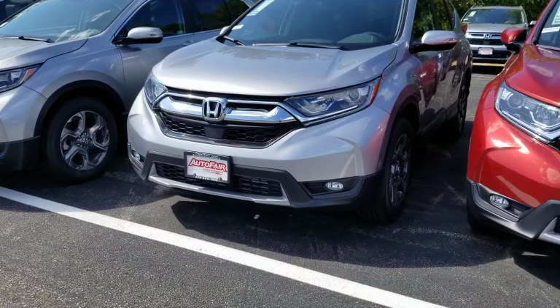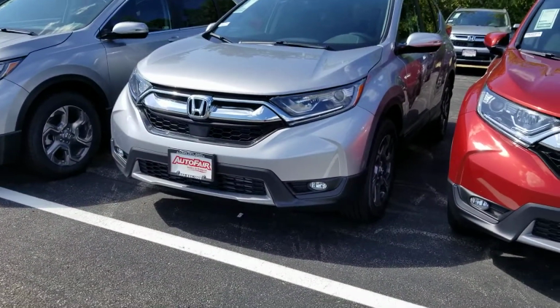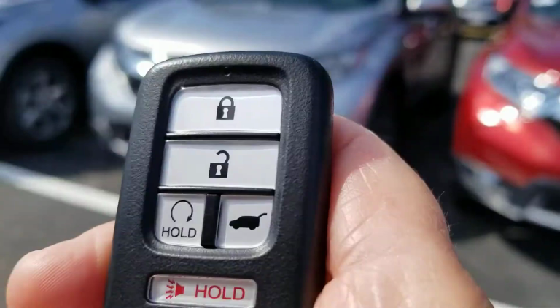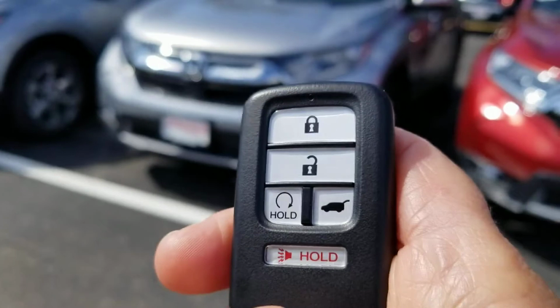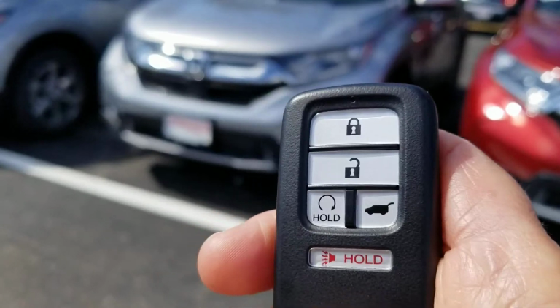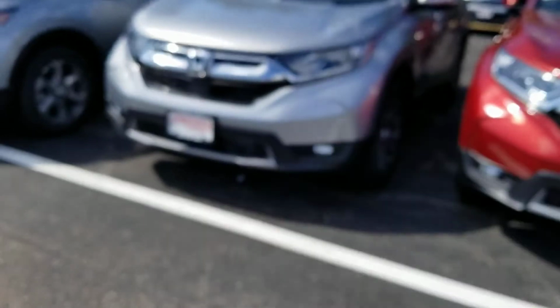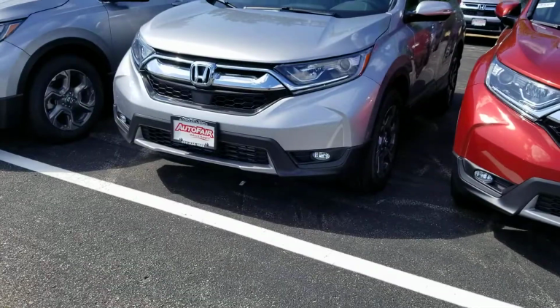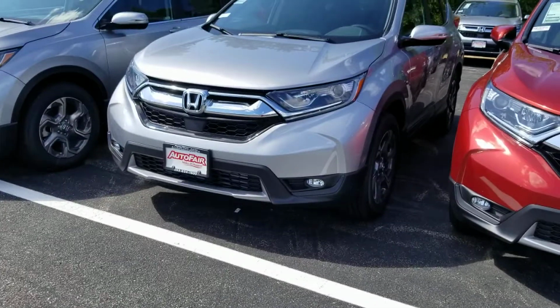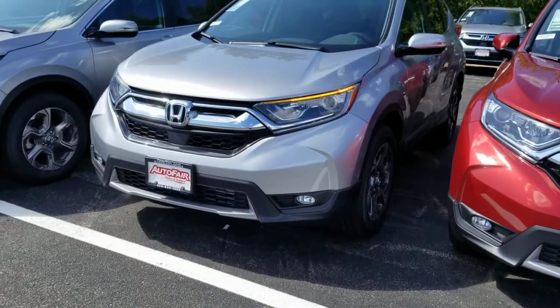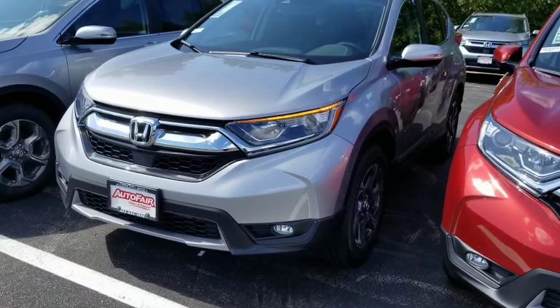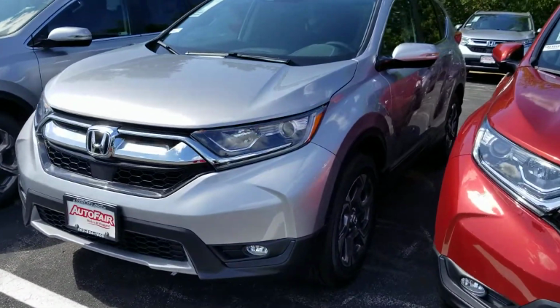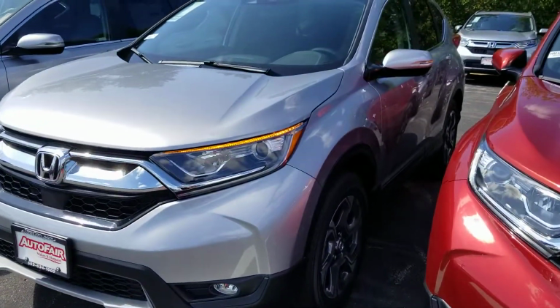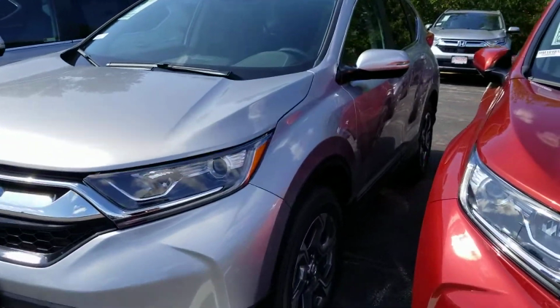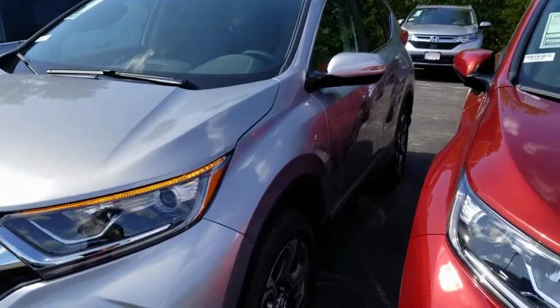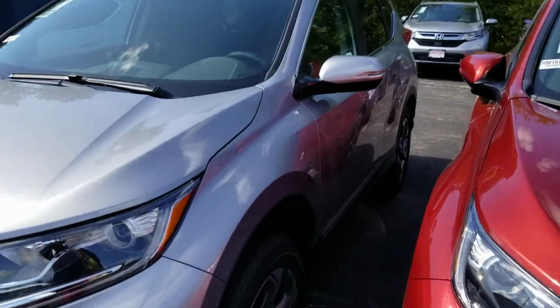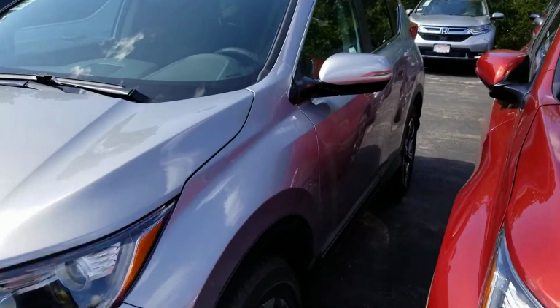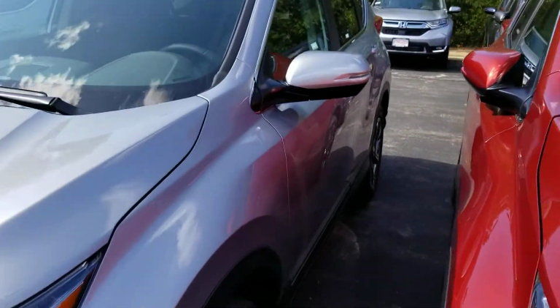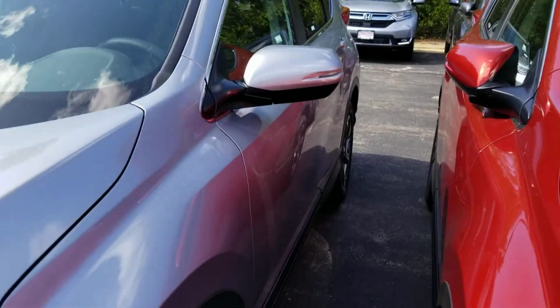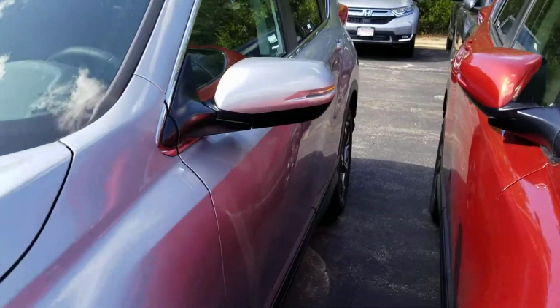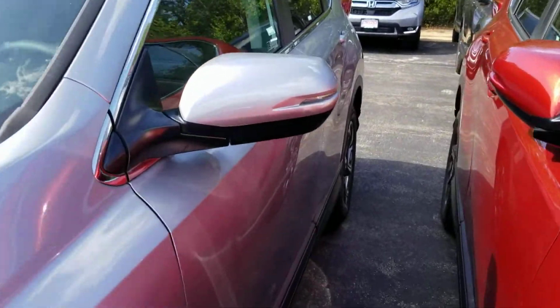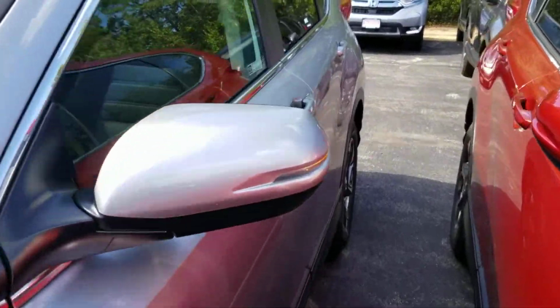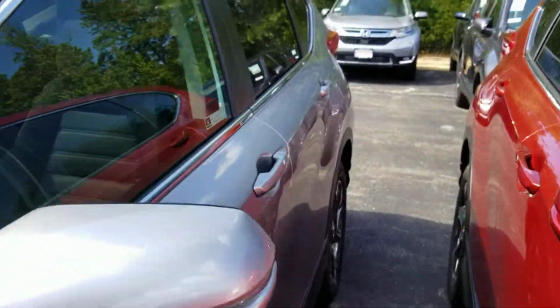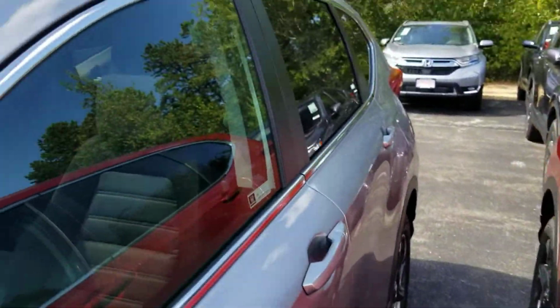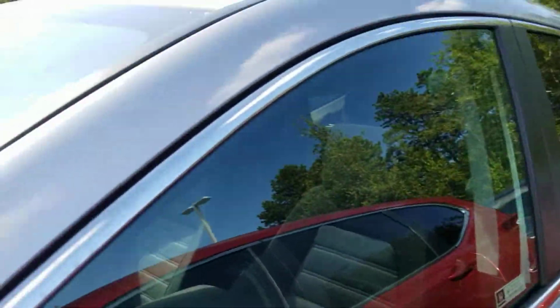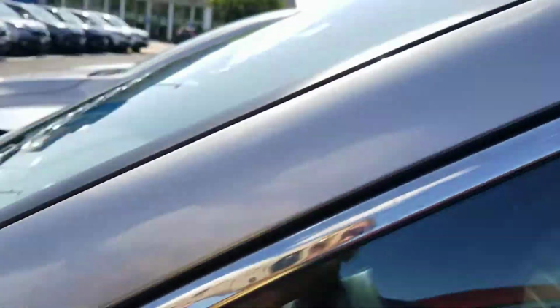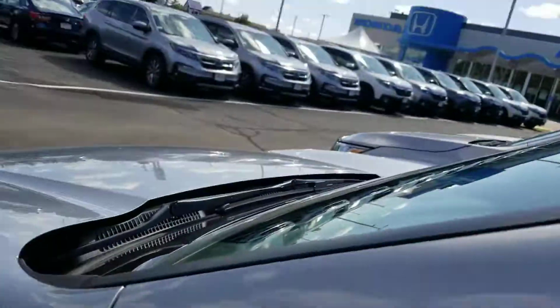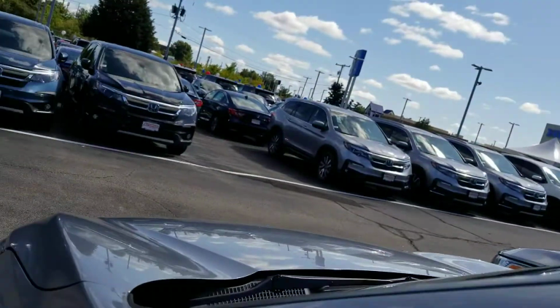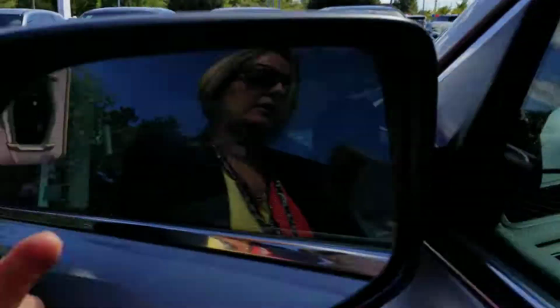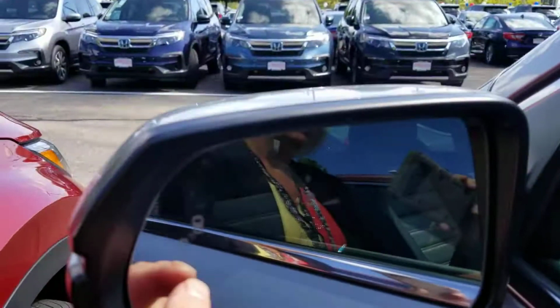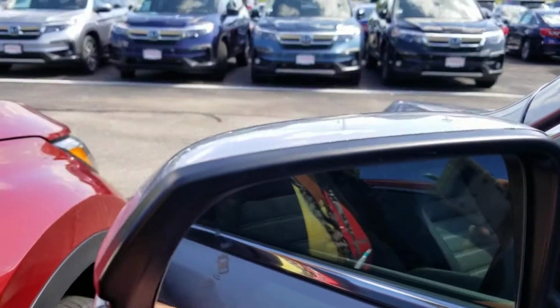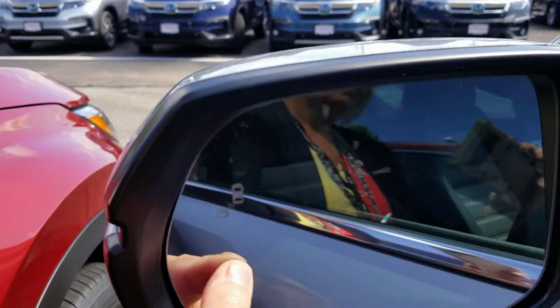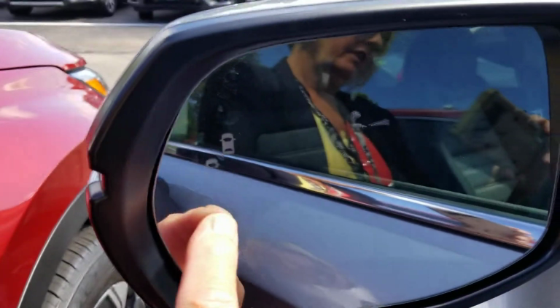It does have remote start. I'm going to show you in the mirror here — we have our blind spot monitoring indicators right here.